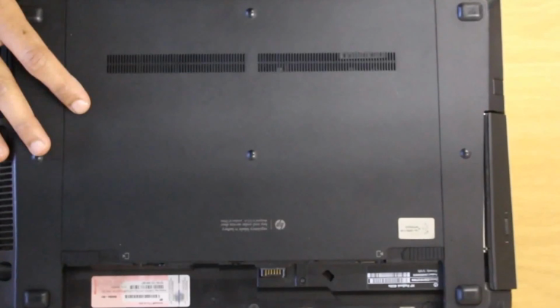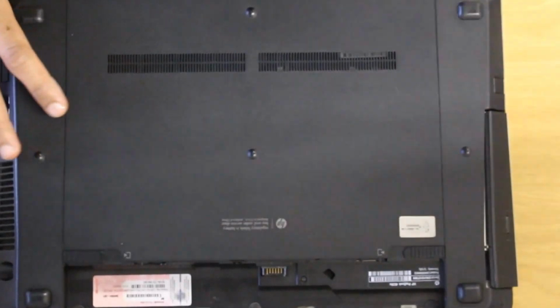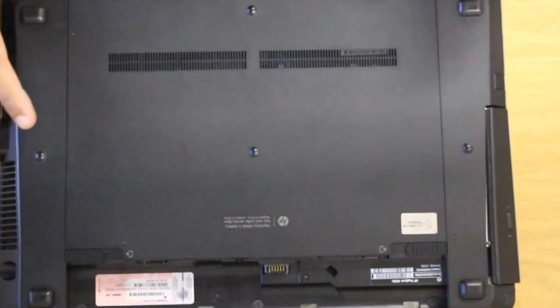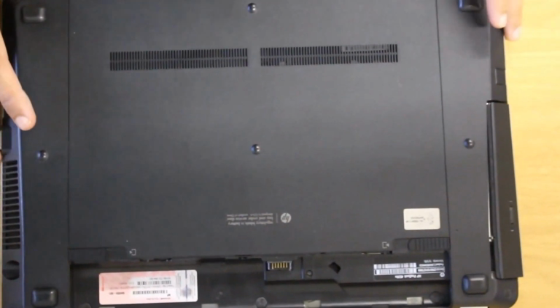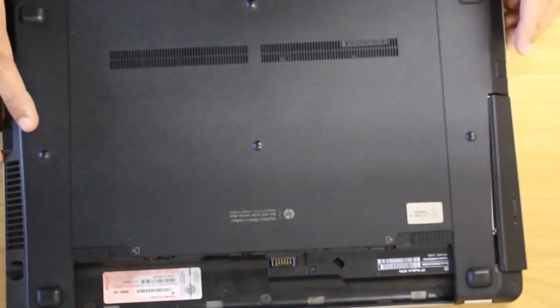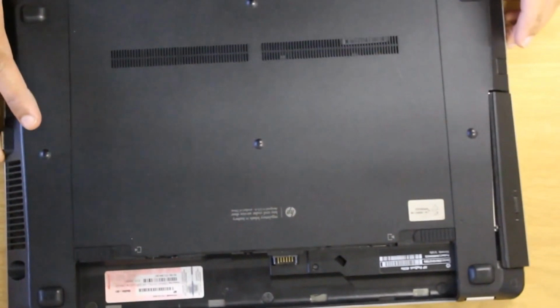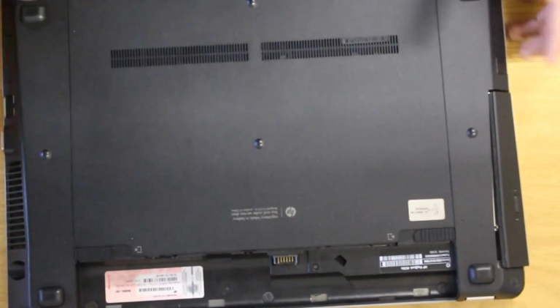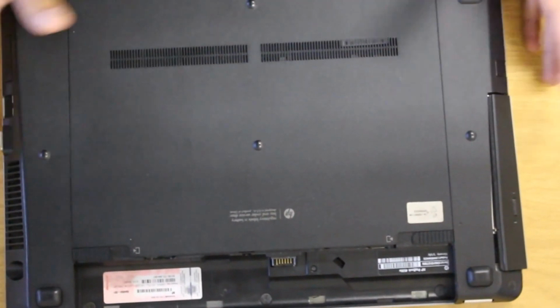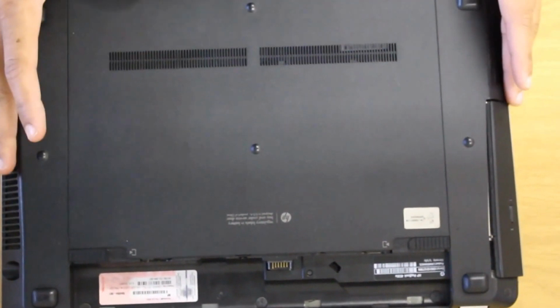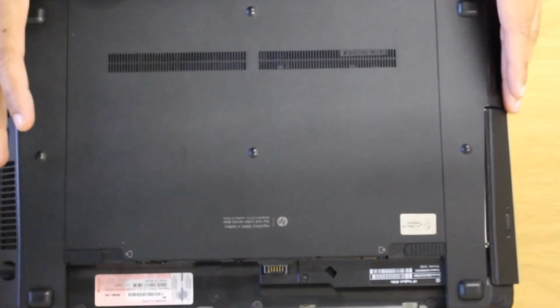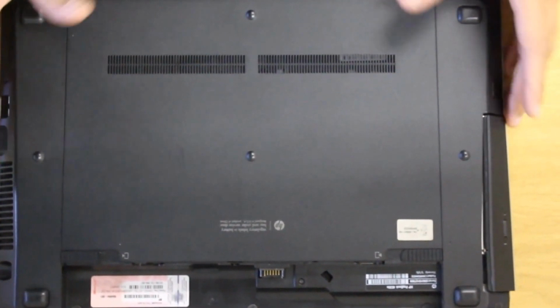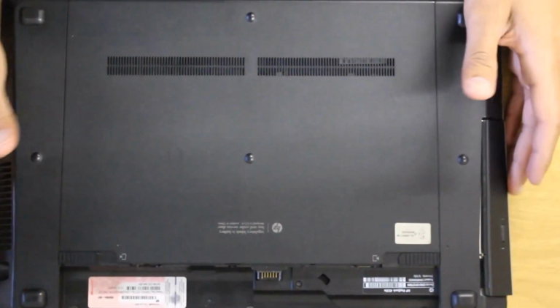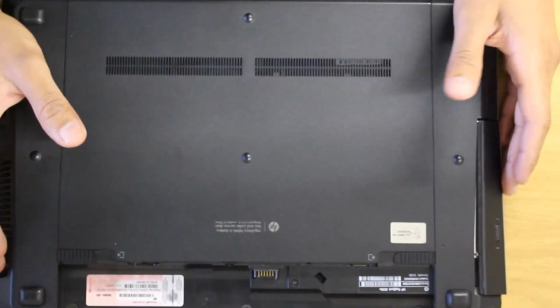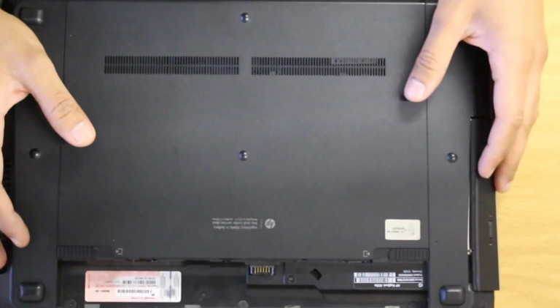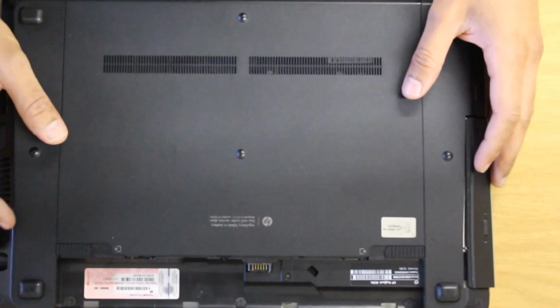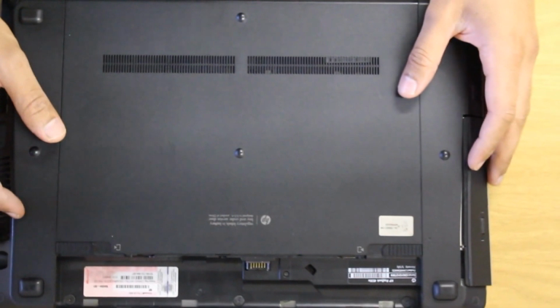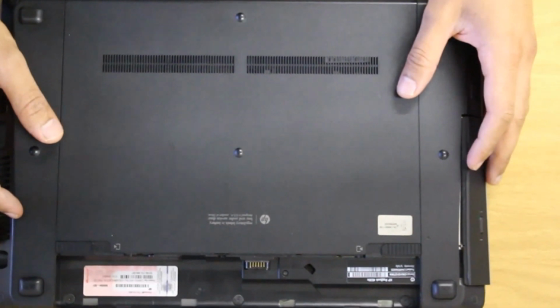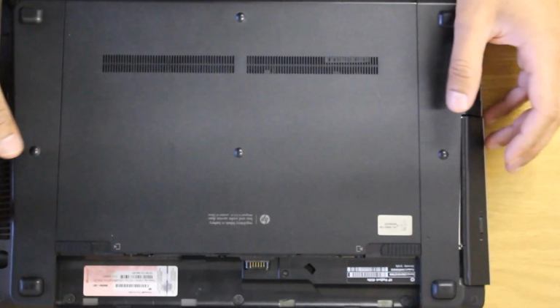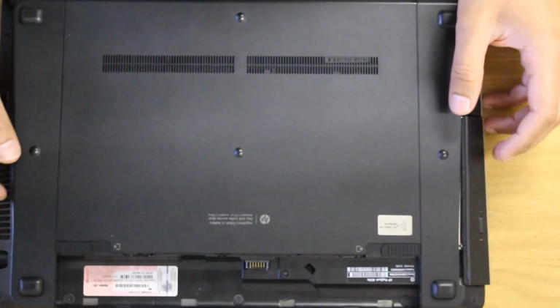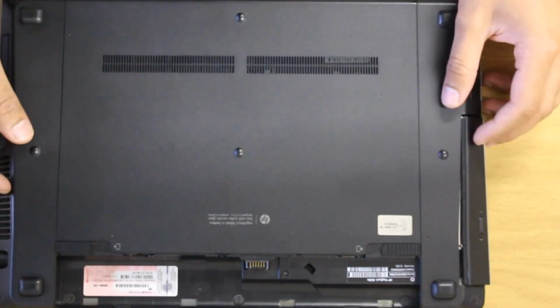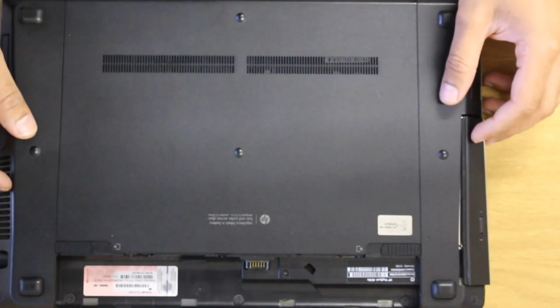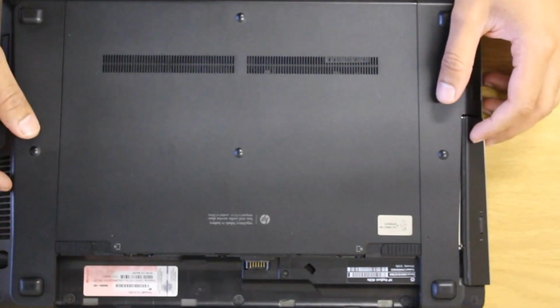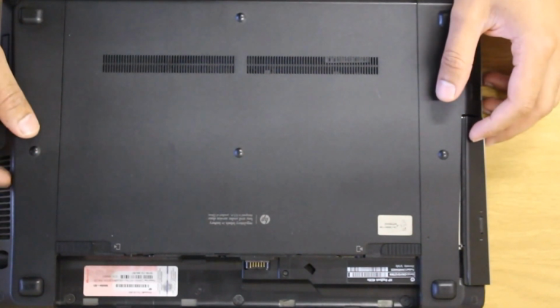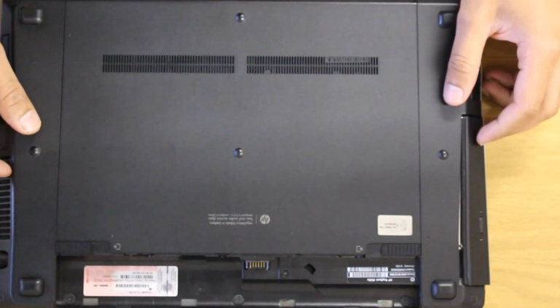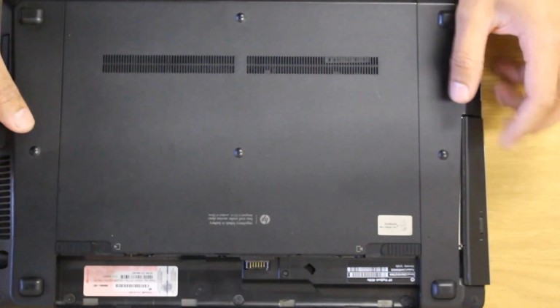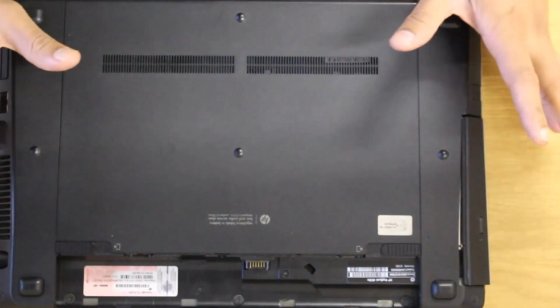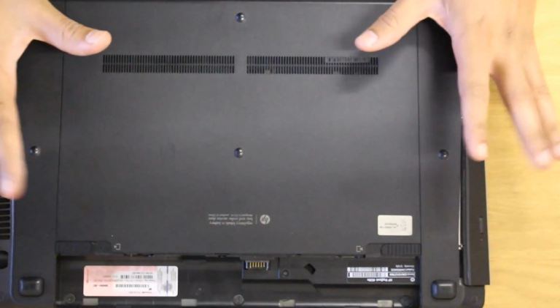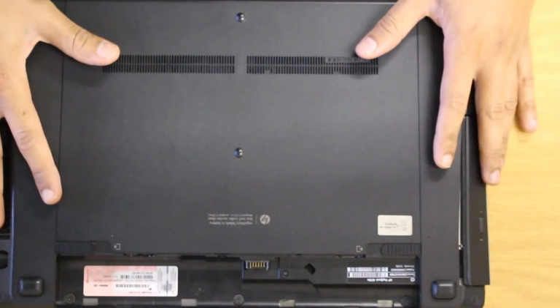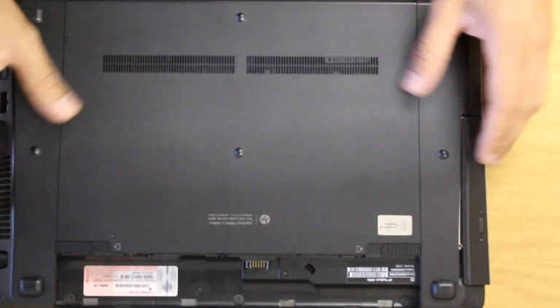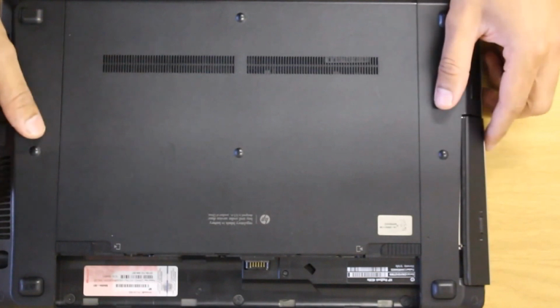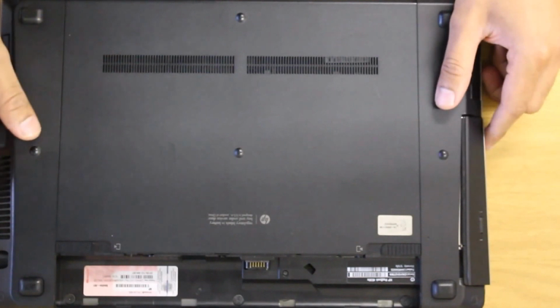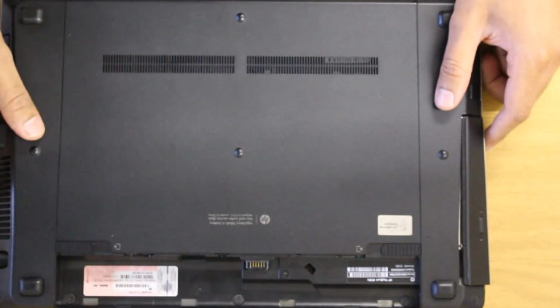Hi guys, I'm just going to show you how to, in my opinion, do the best upgrade one can do on an old or older laptop.